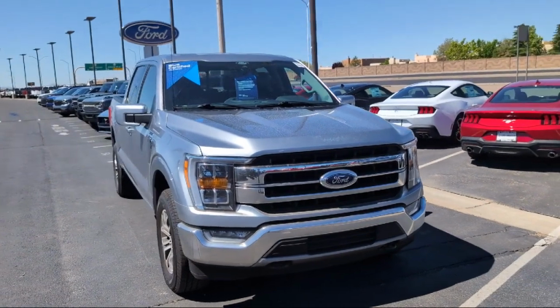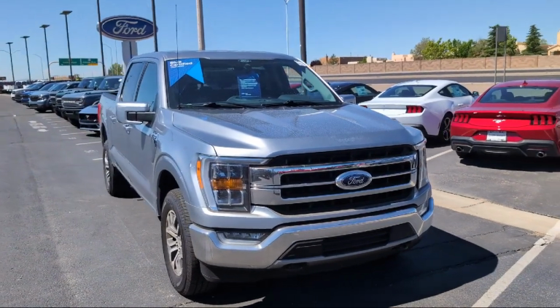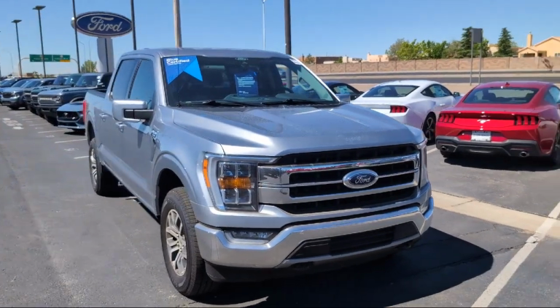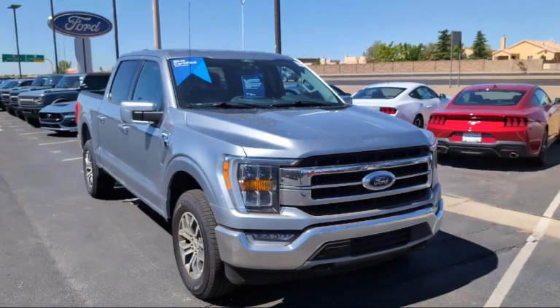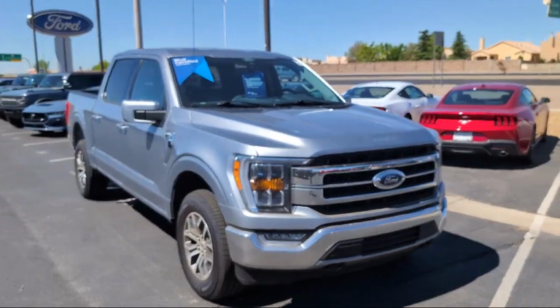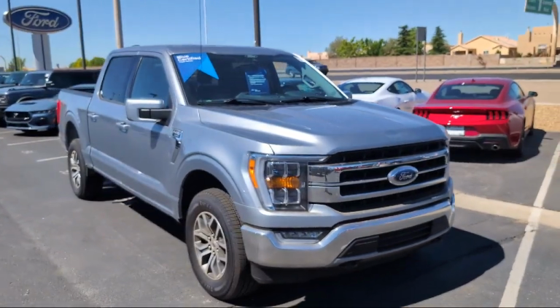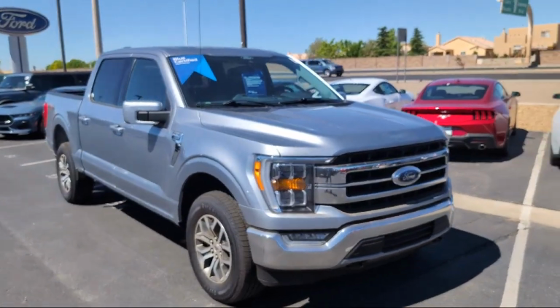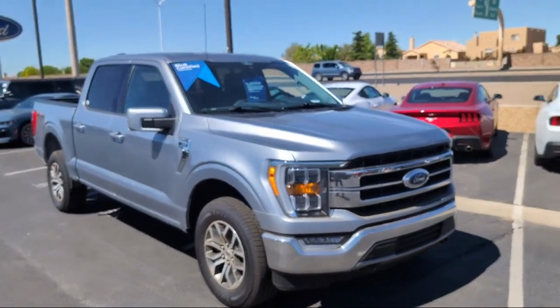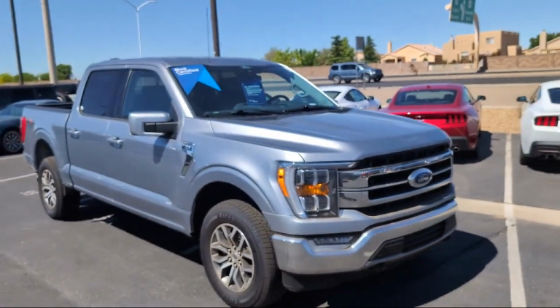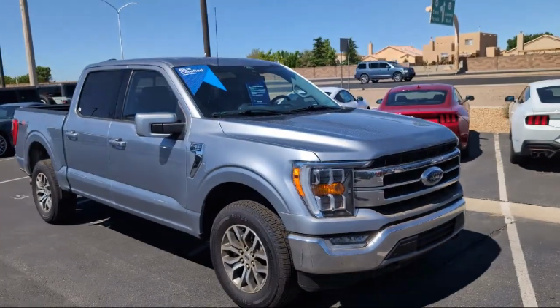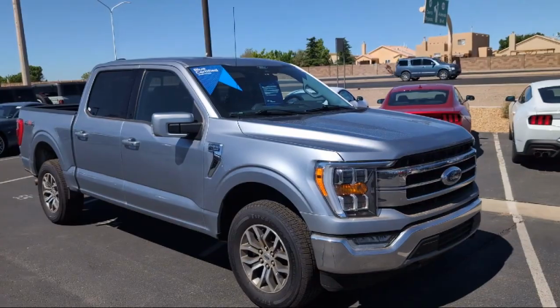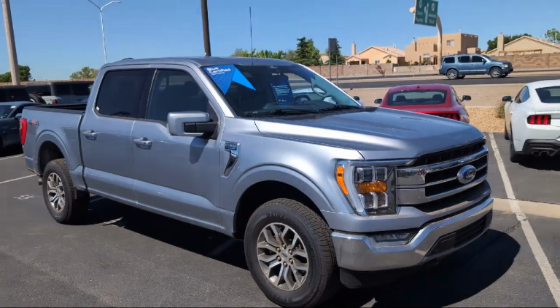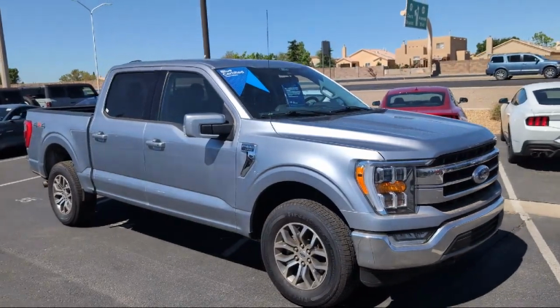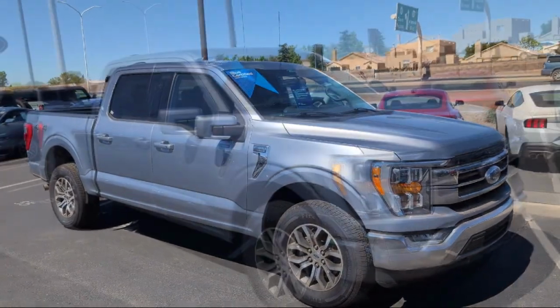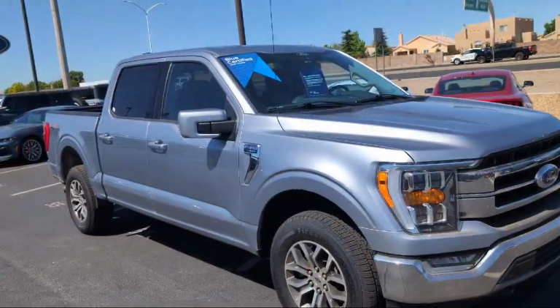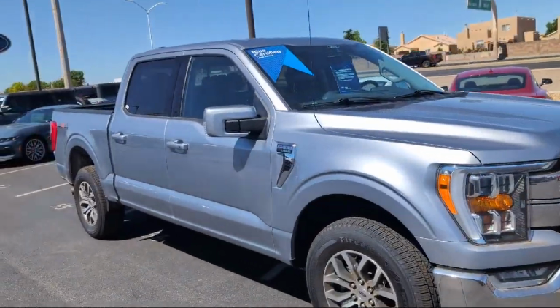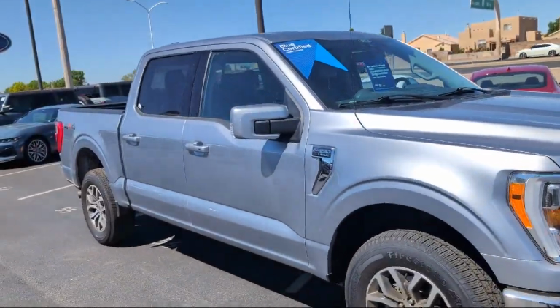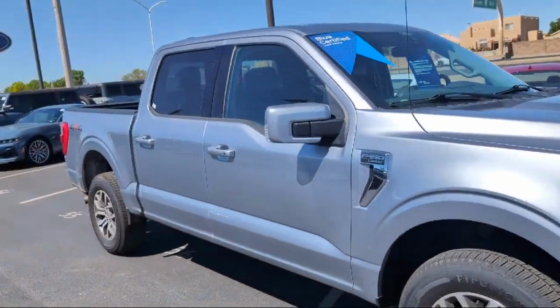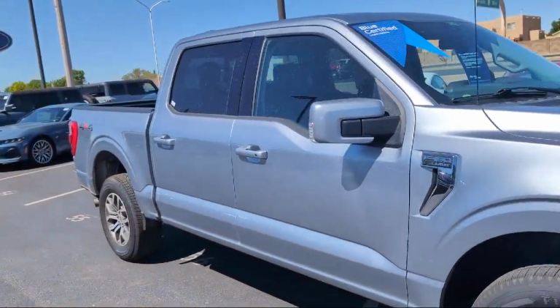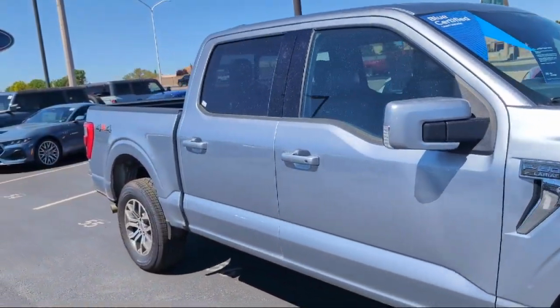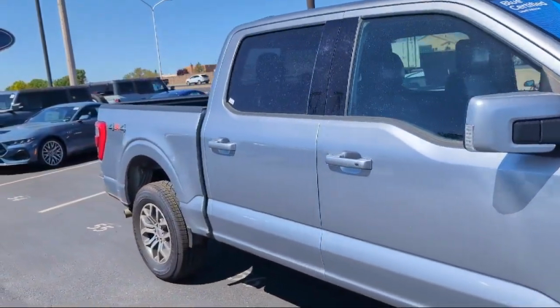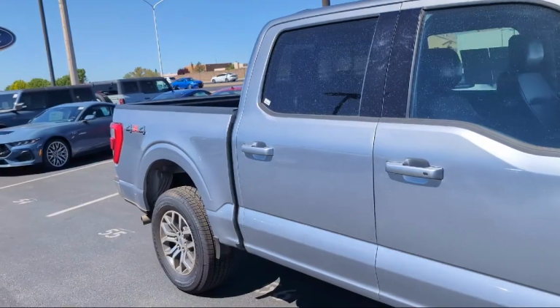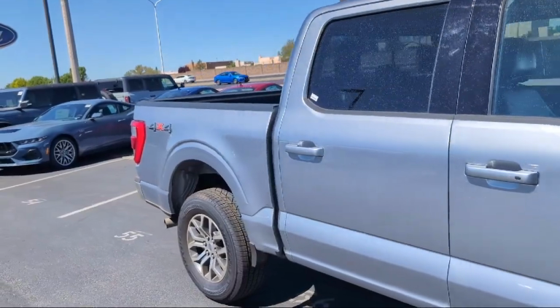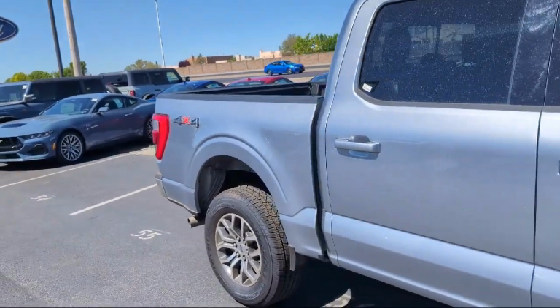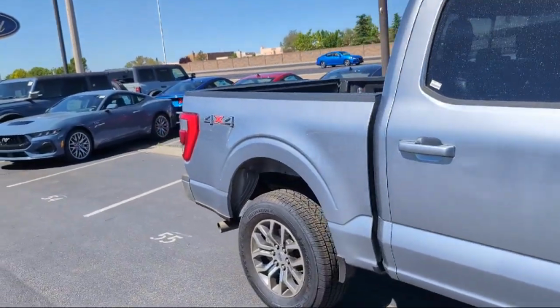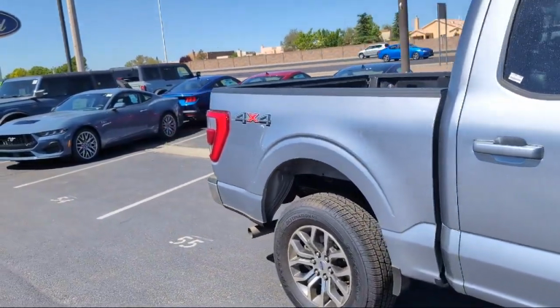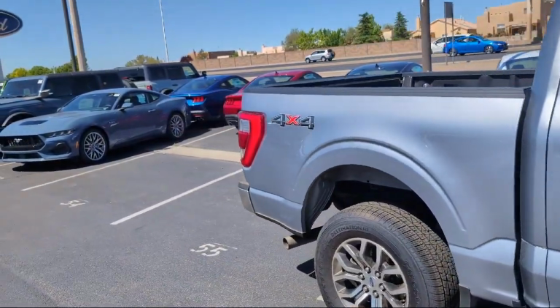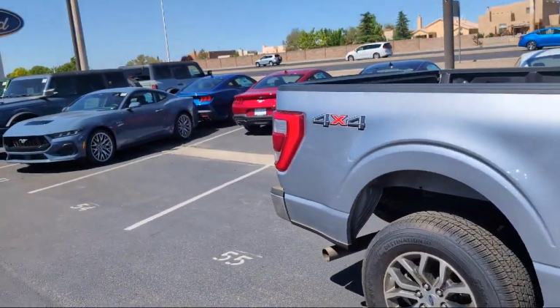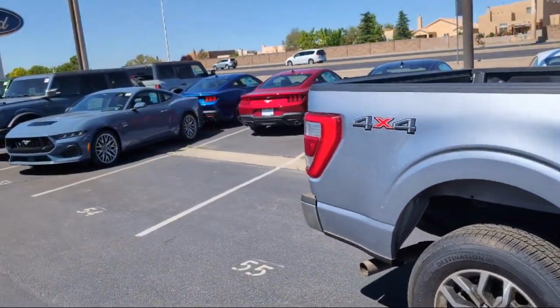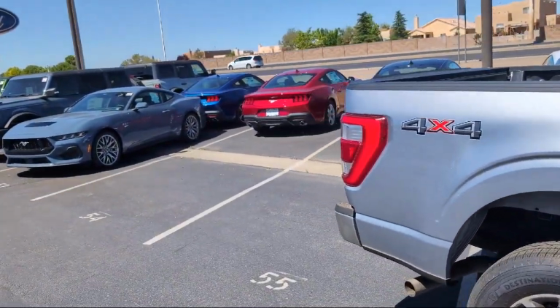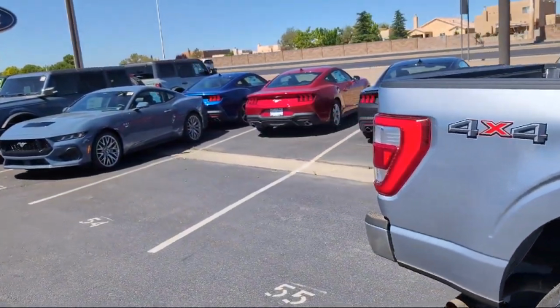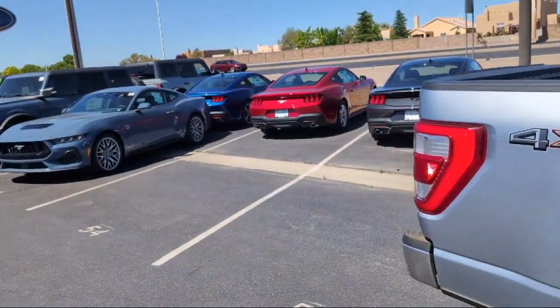It comes equipped with chrome bumpers, AM-FM Sirius XM radio, sync communication system, rear view camera, speed sensing steering, keyless entry, and auto high beam headlamp control, and alloy wheels.